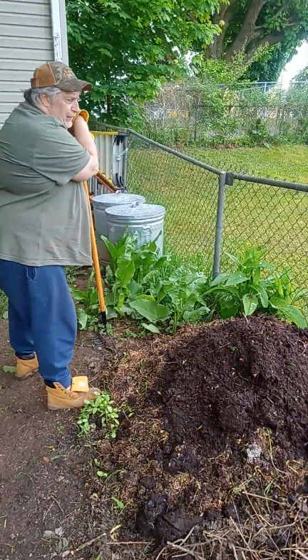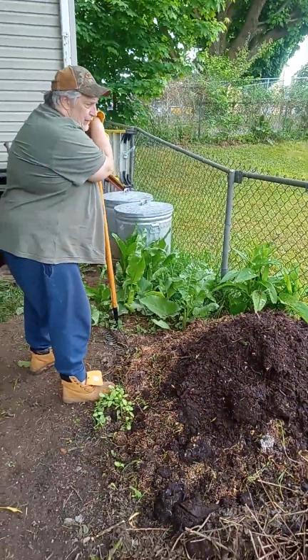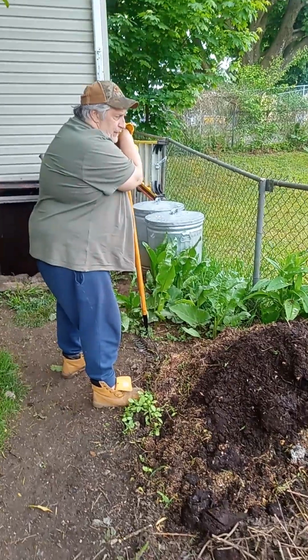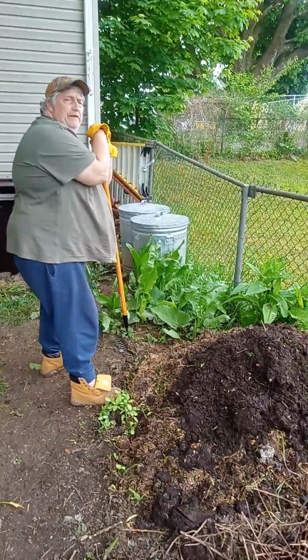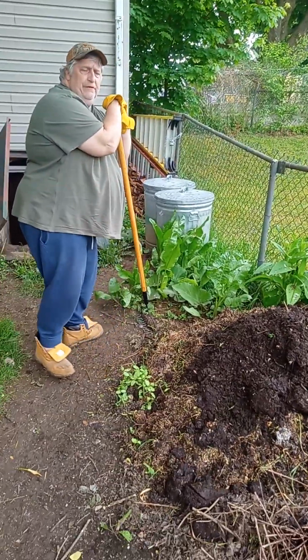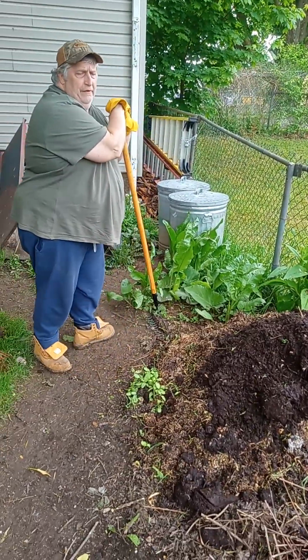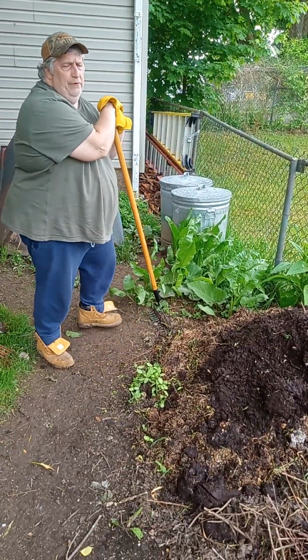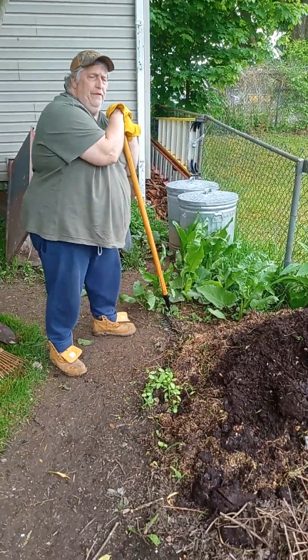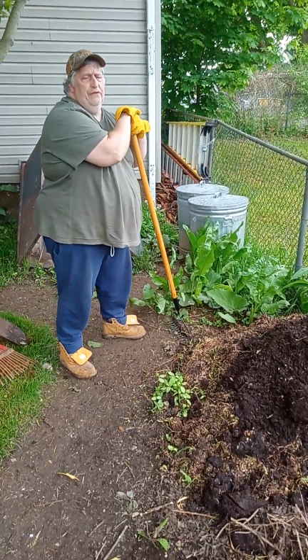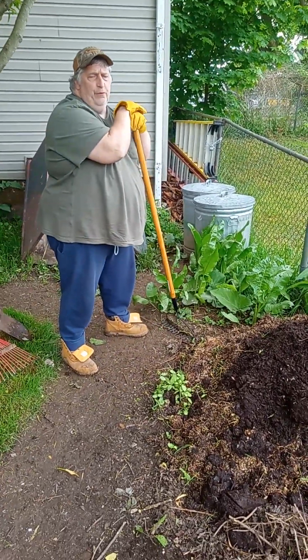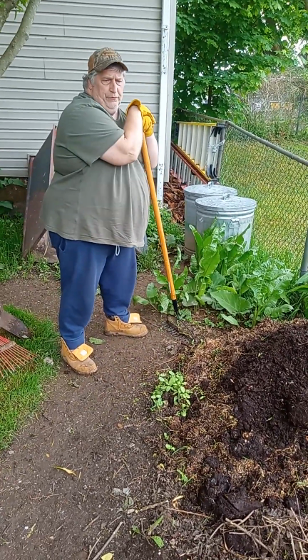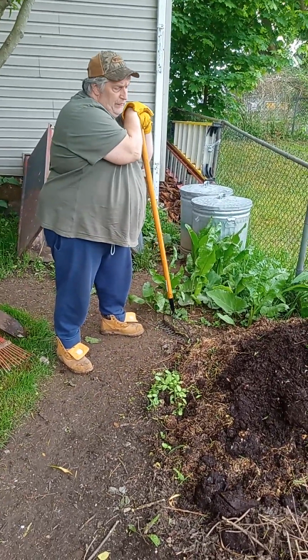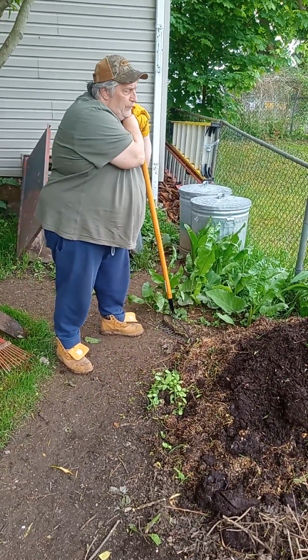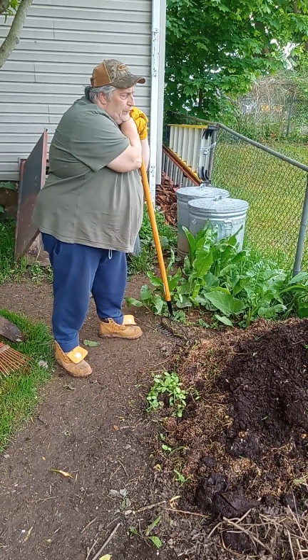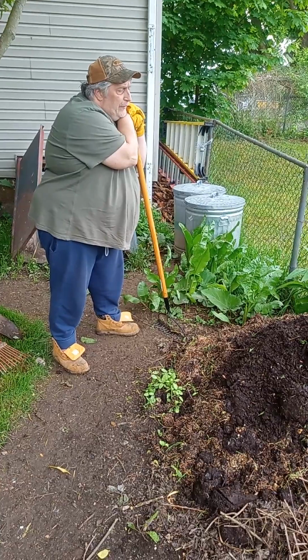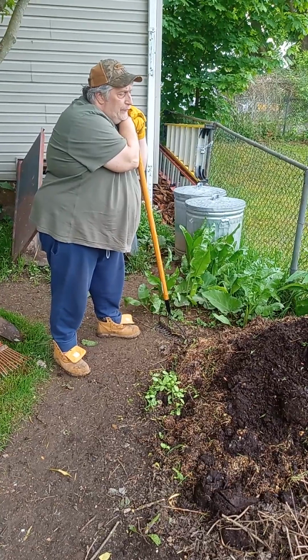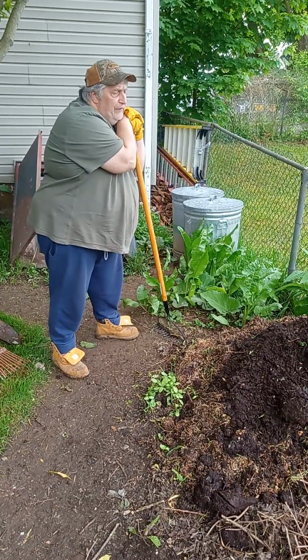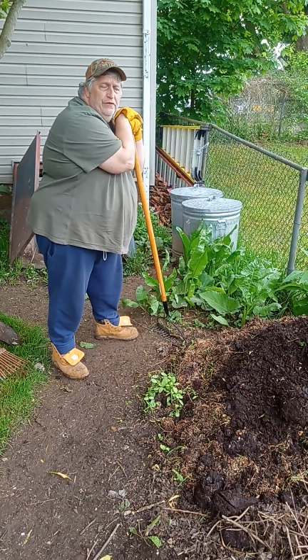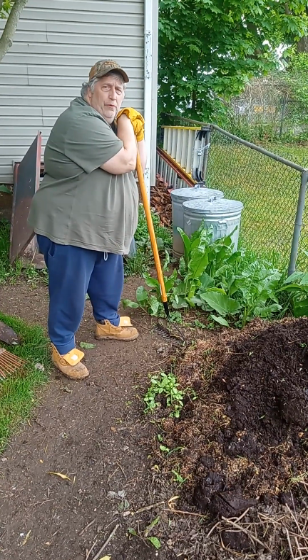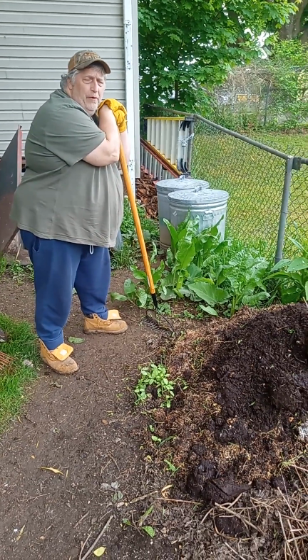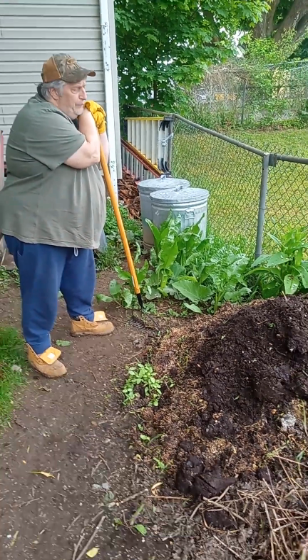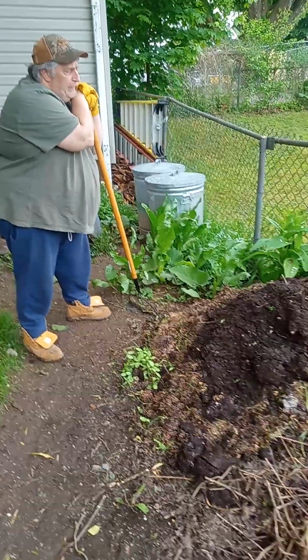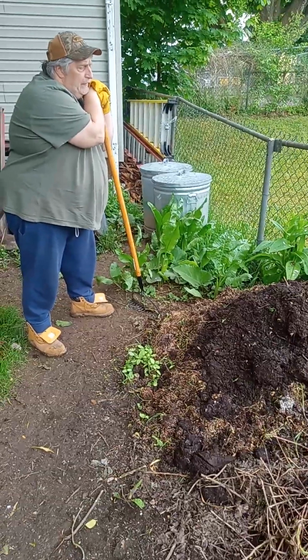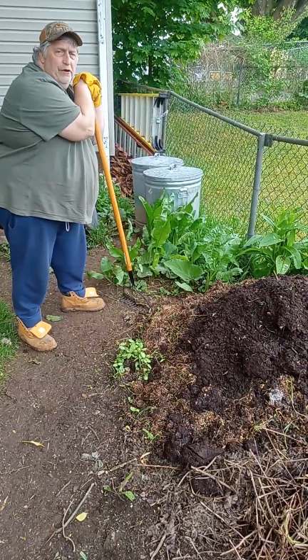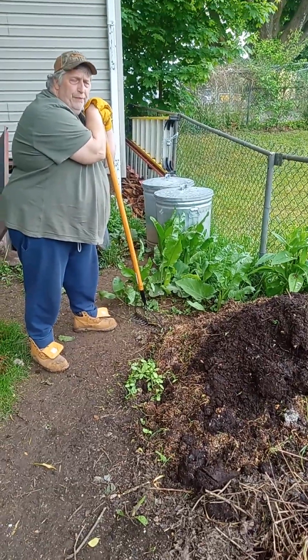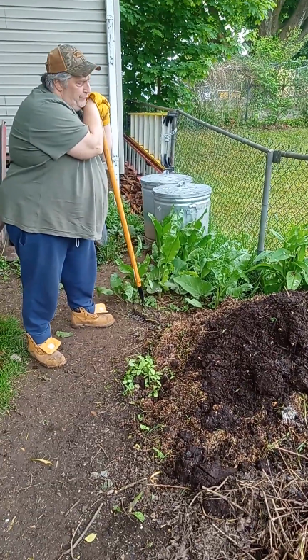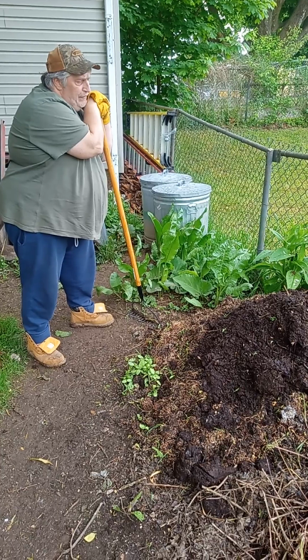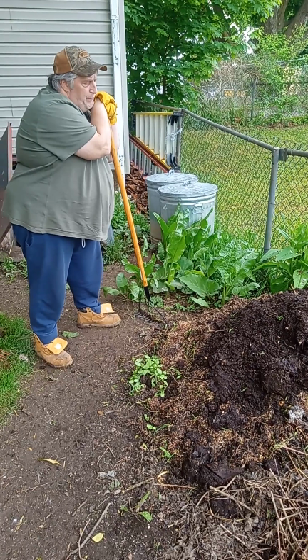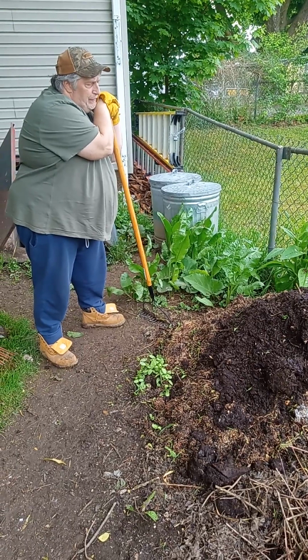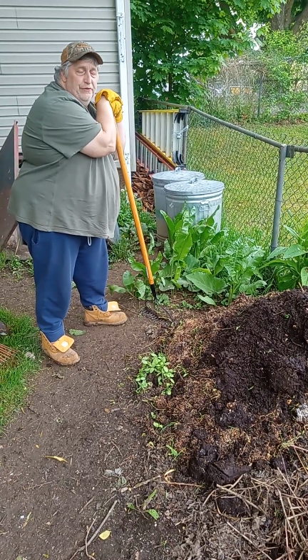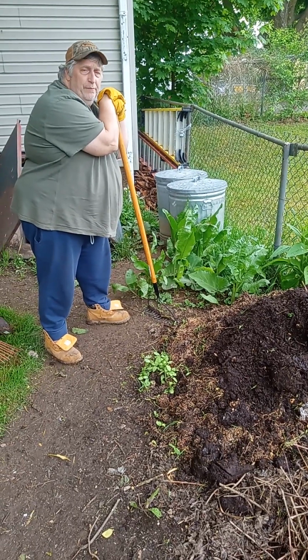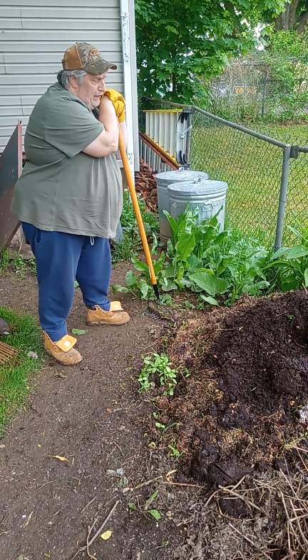You will get — if you like fish — you will get thousands of worms. So one great way, if you even want to start a worm farm or something to sell bait for fishermen, would be to start a compost pile.